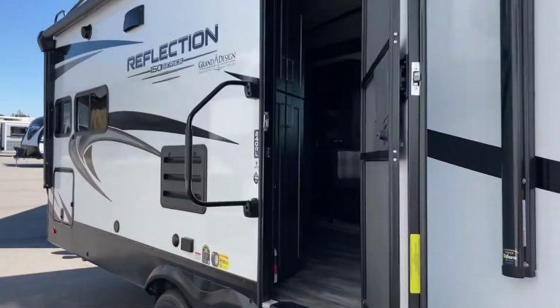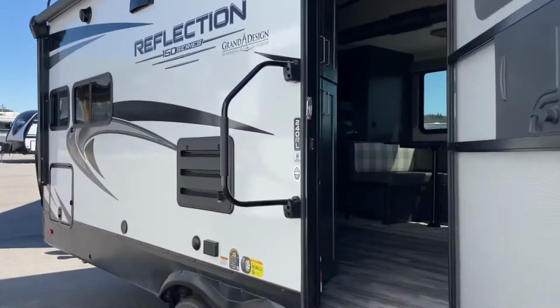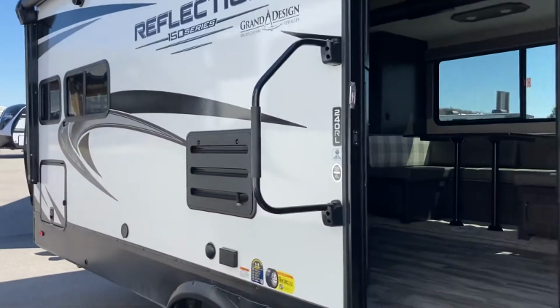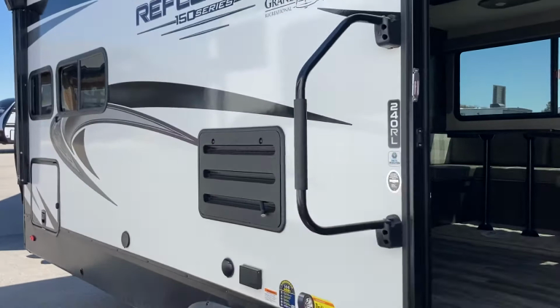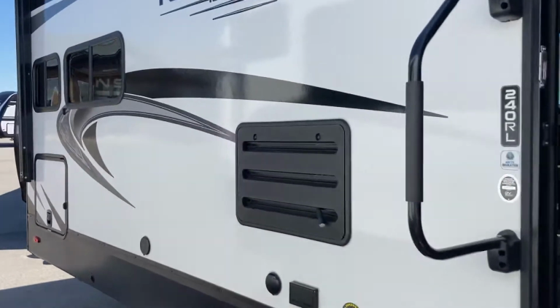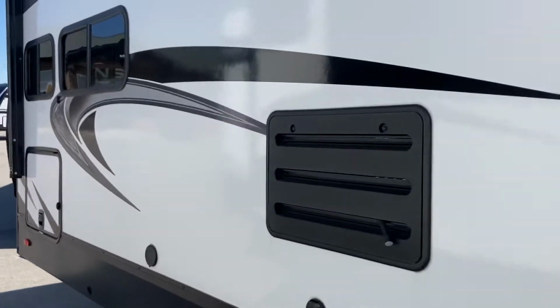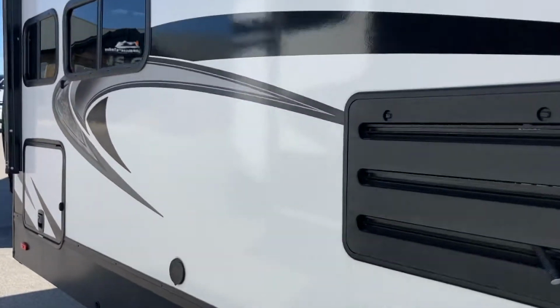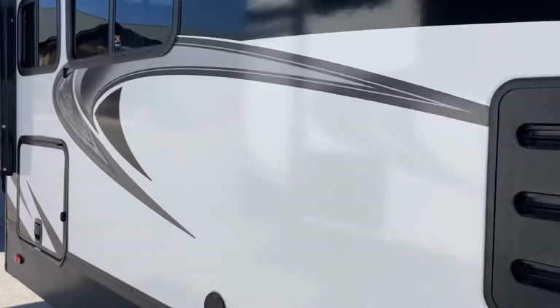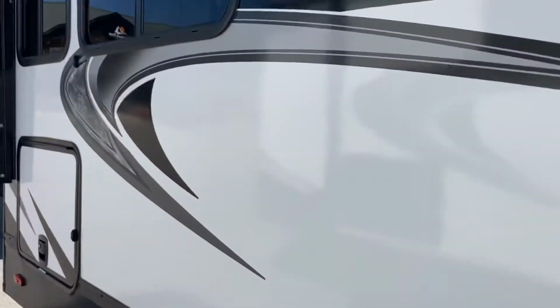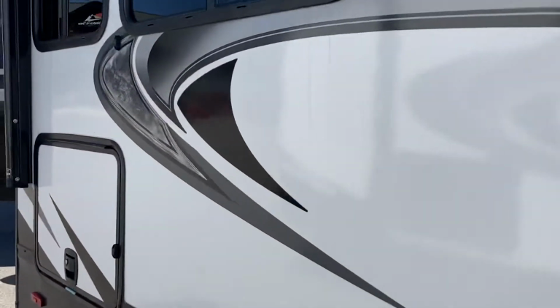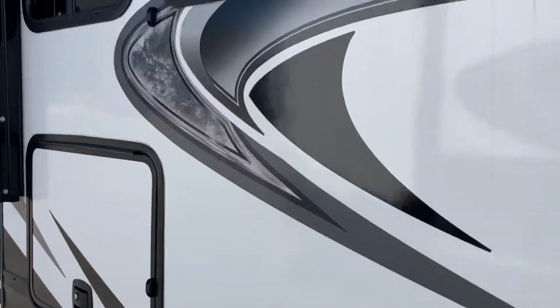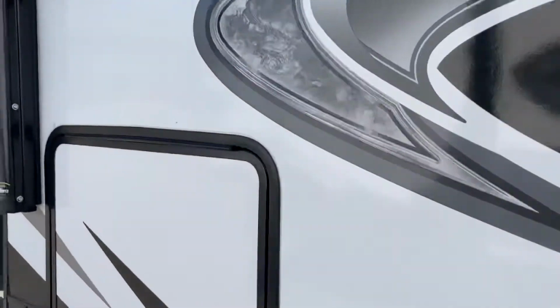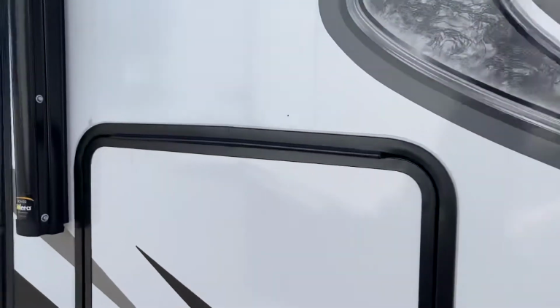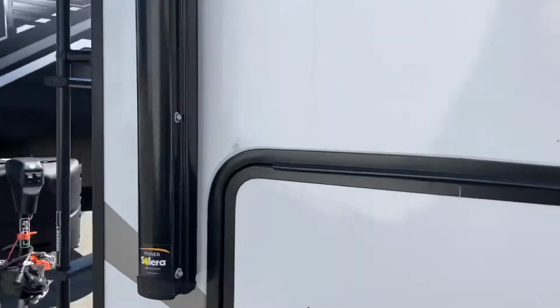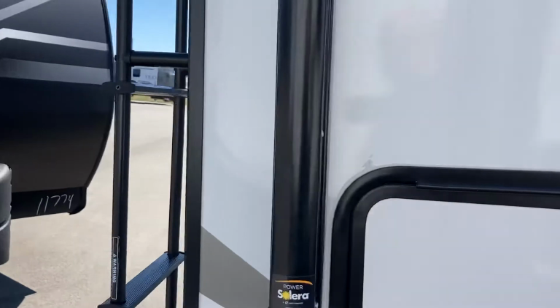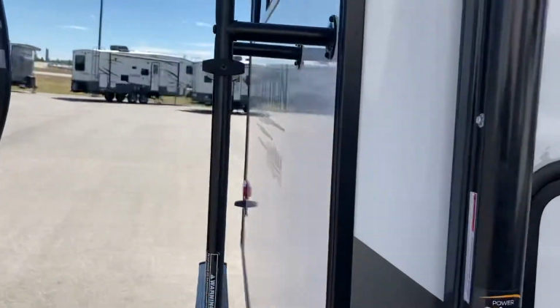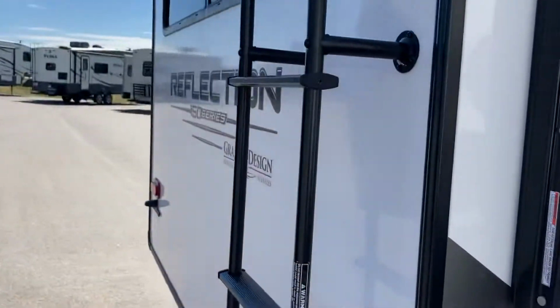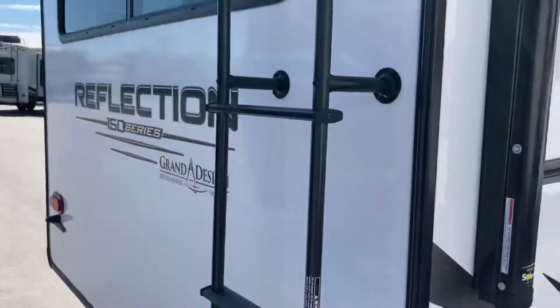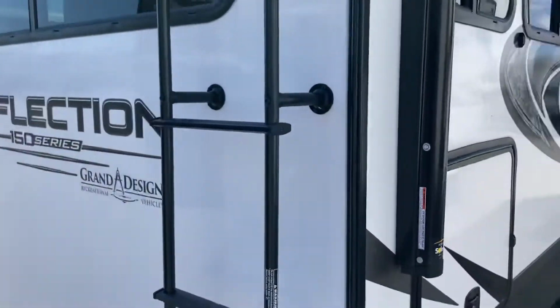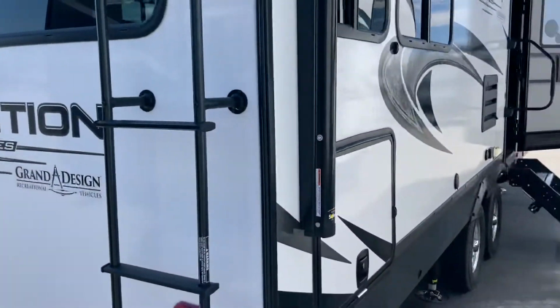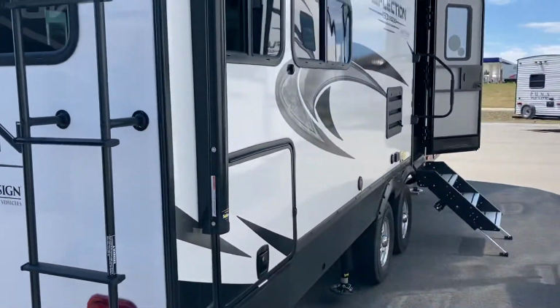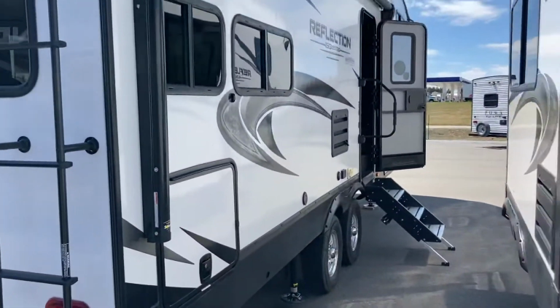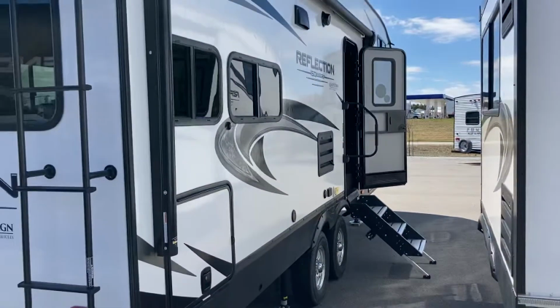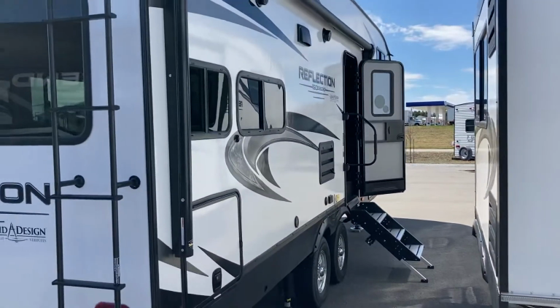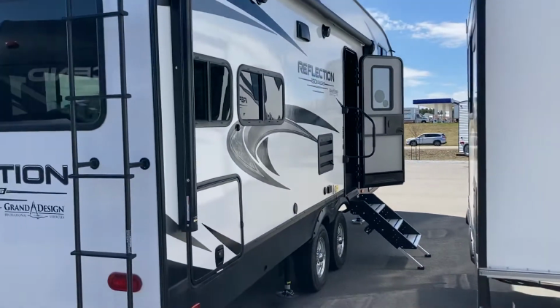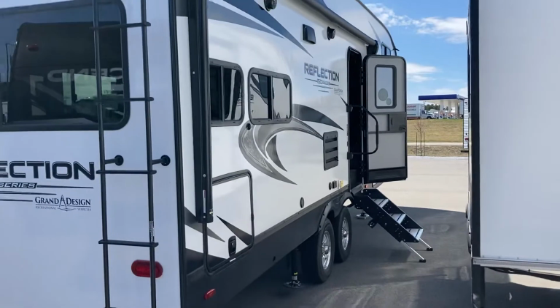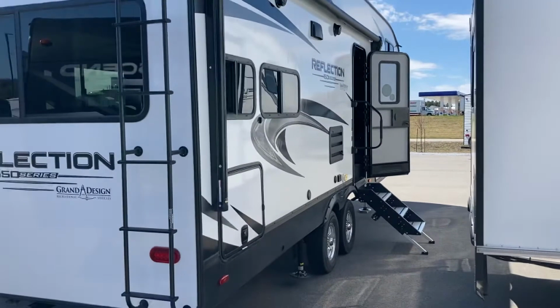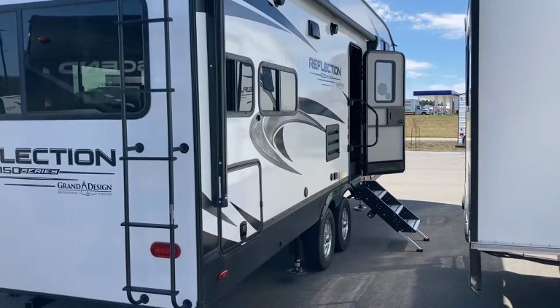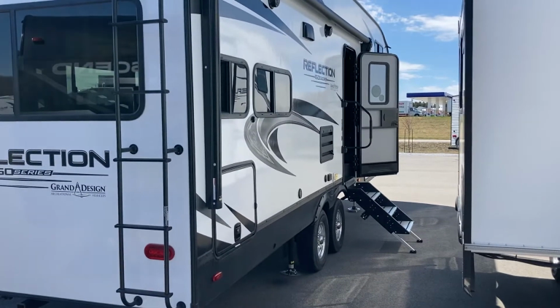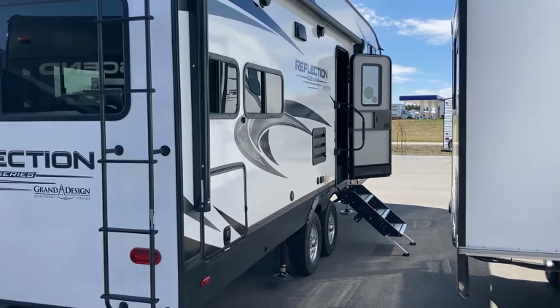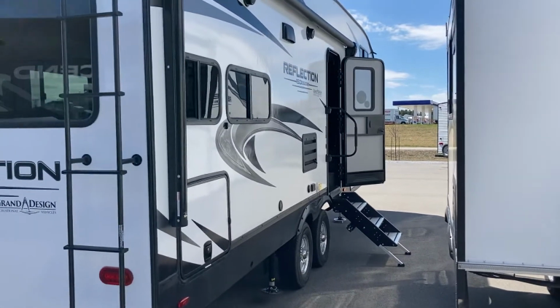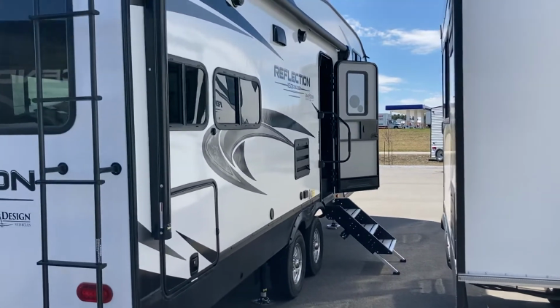The 150 series means it is towable by select half tons. You're going to need to come in and make sure you've got the right half ton to do it with. We can help you out with that — come on down and talk to one of our experts and we'll get you all set up.